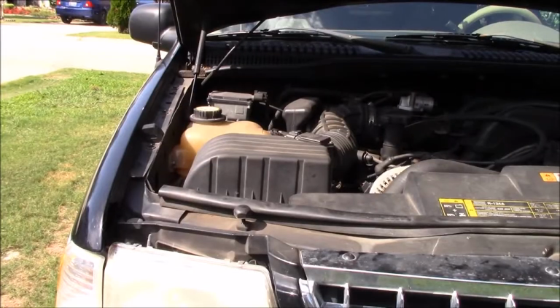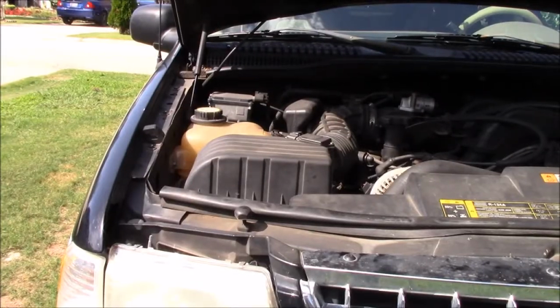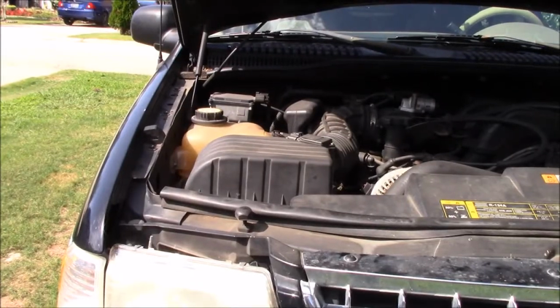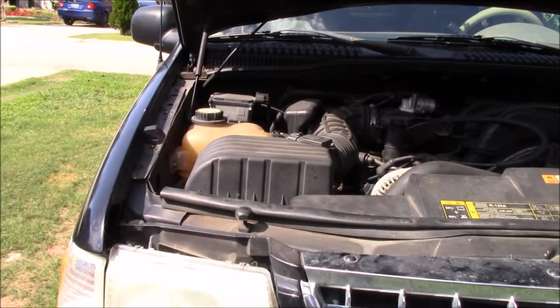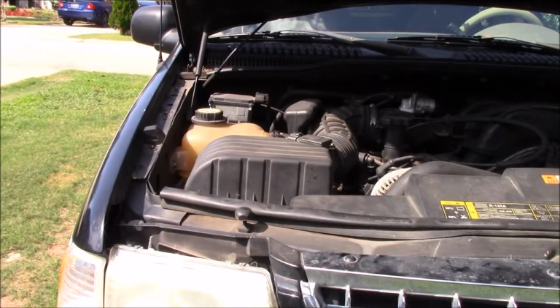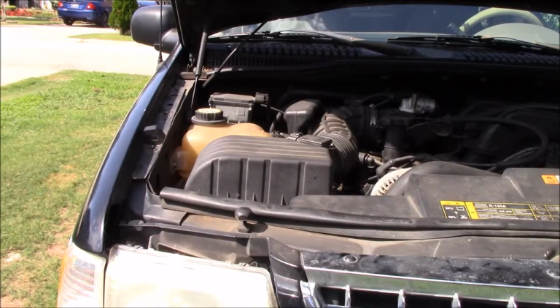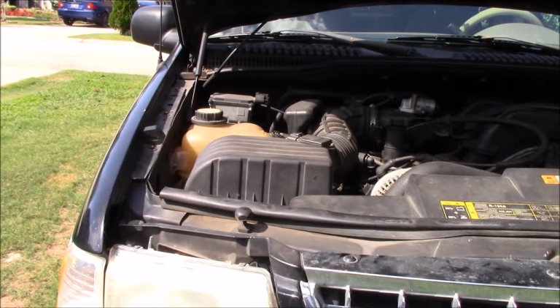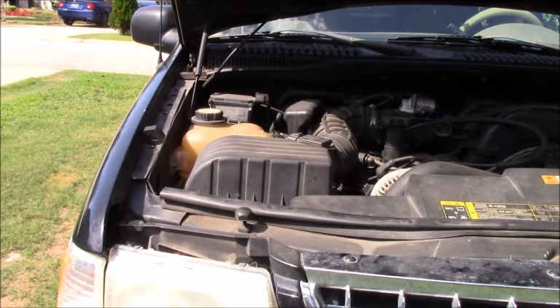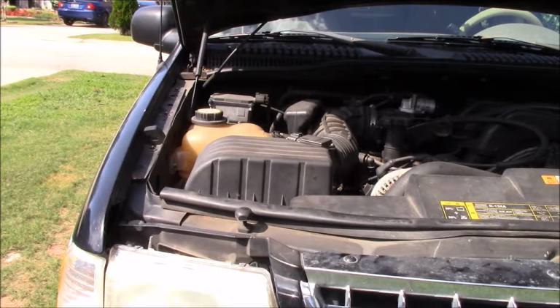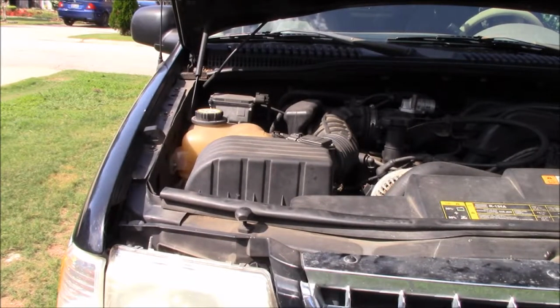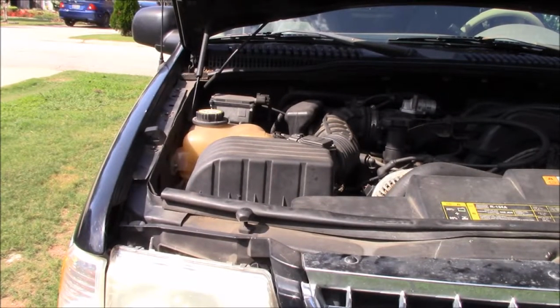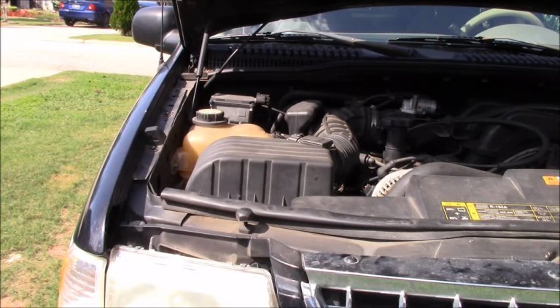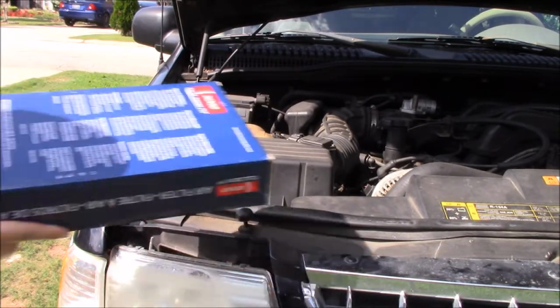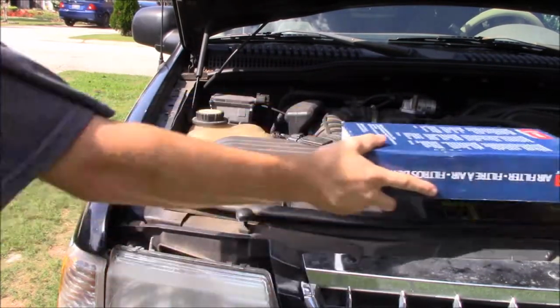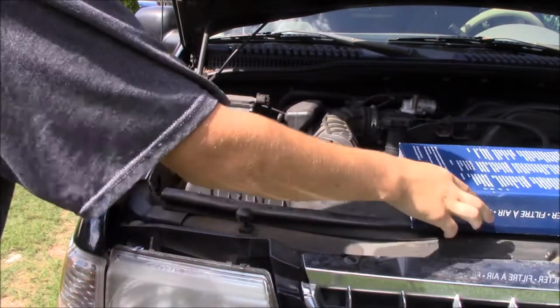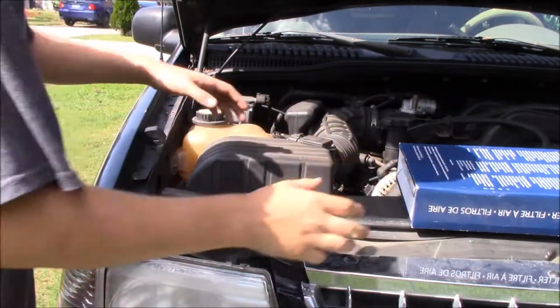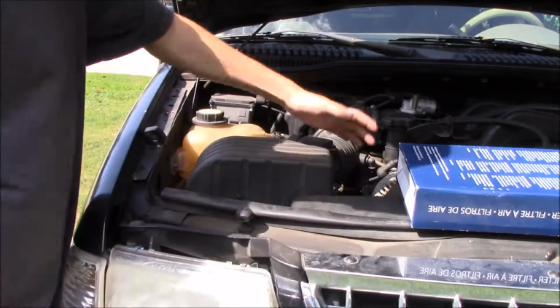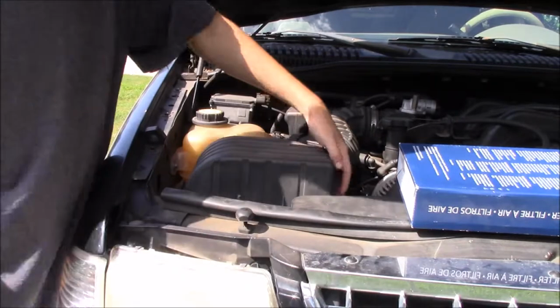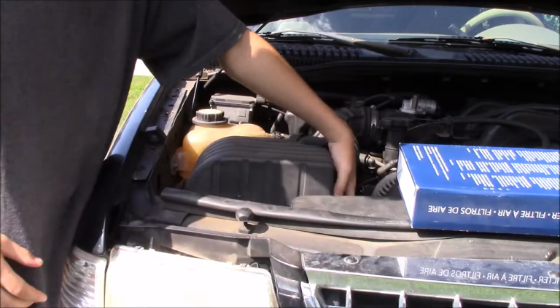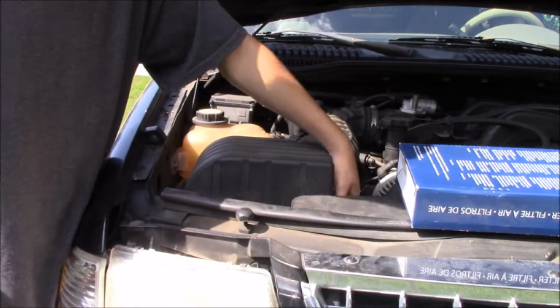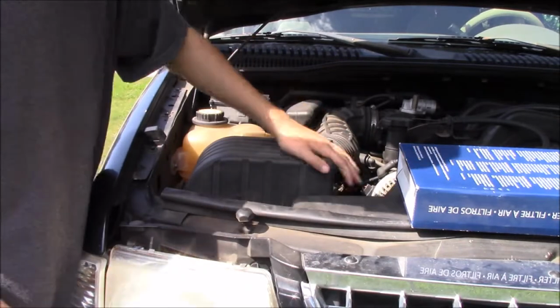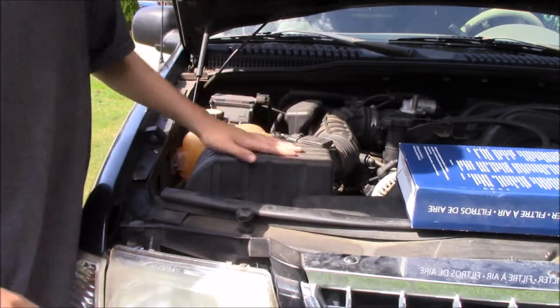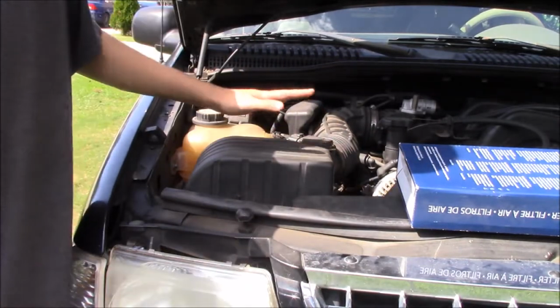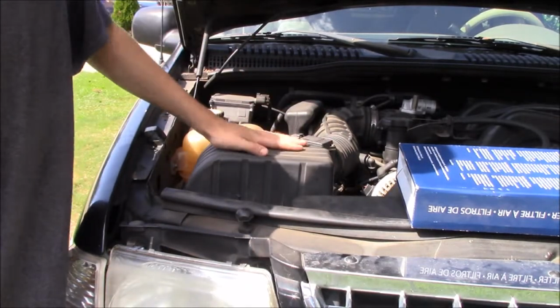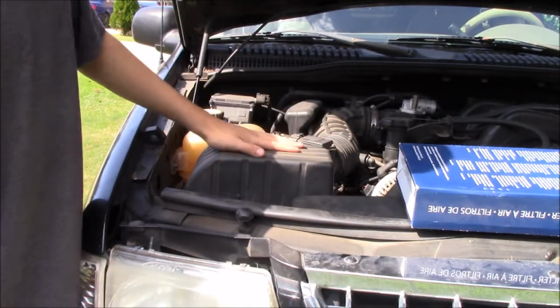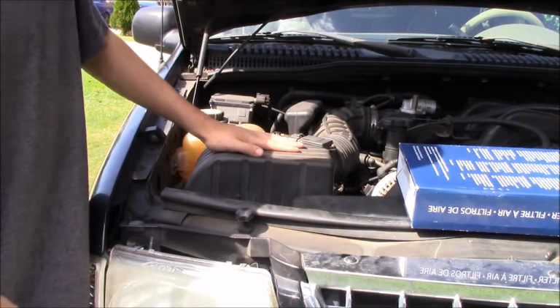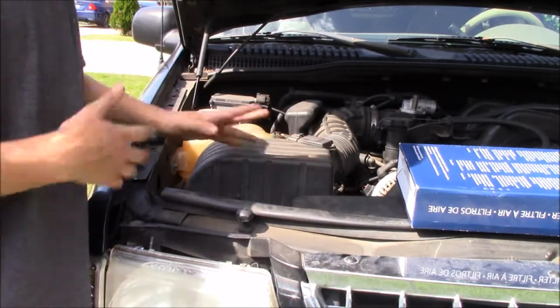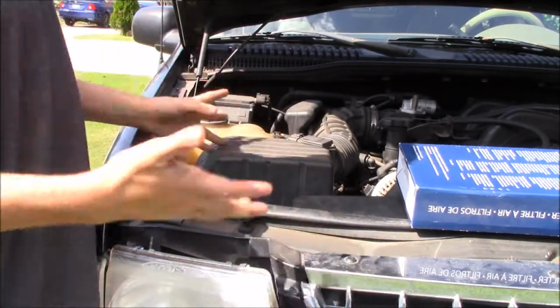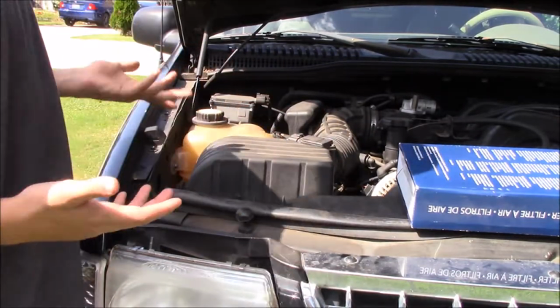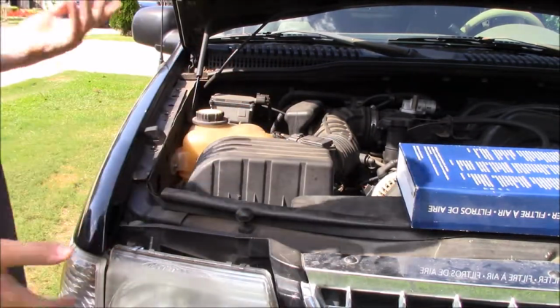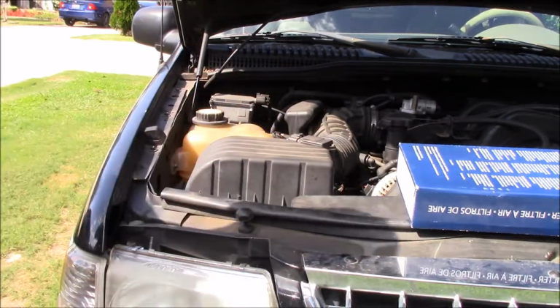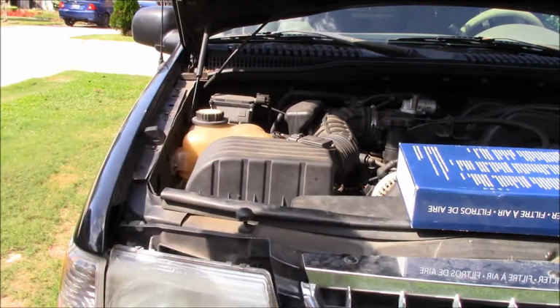Okay guys, so this is where the air filter is located on my car. It is right here. Underneath this box houses the air filter, obviously.